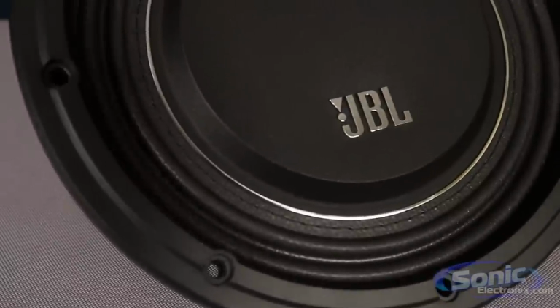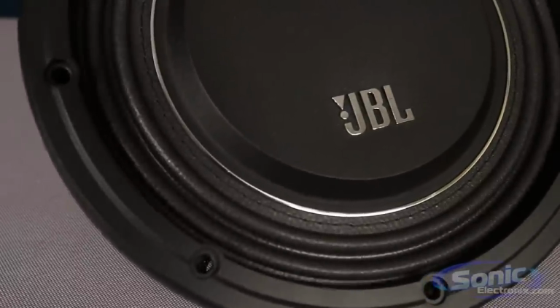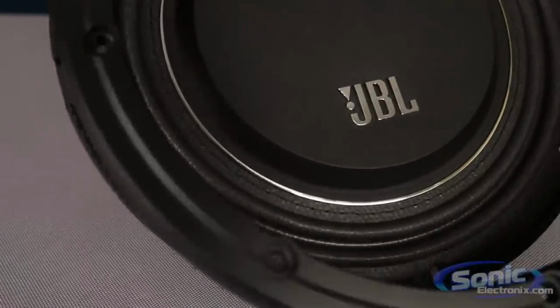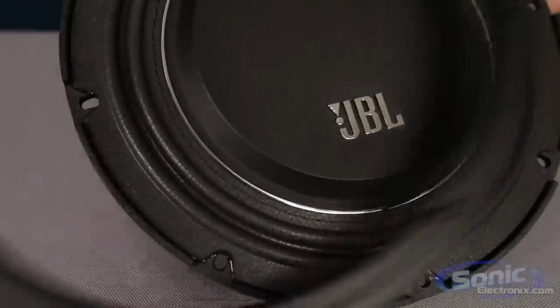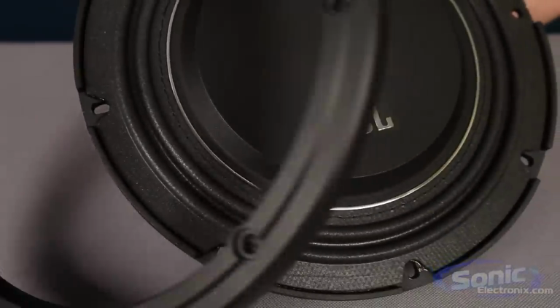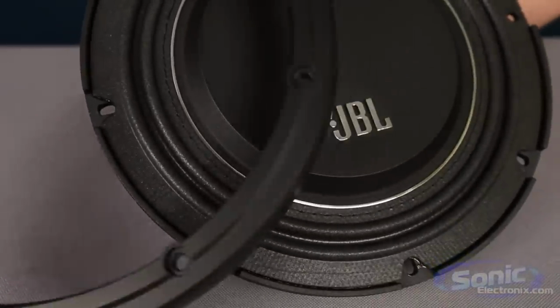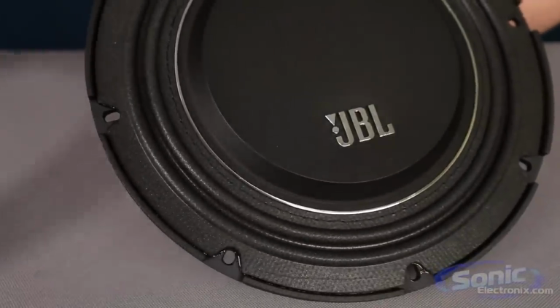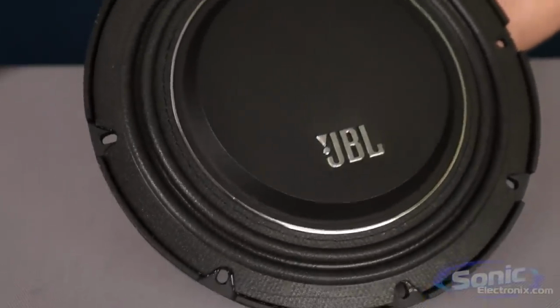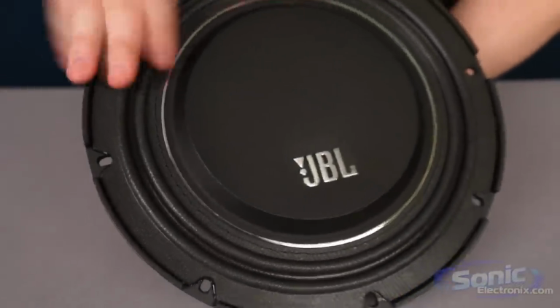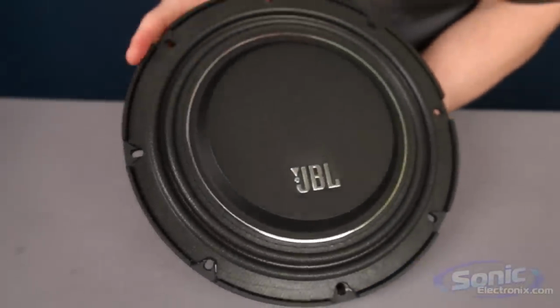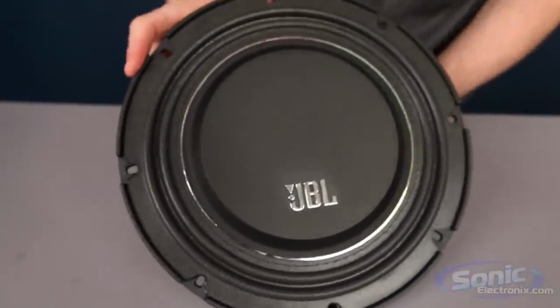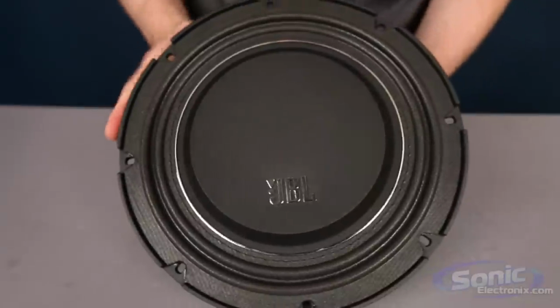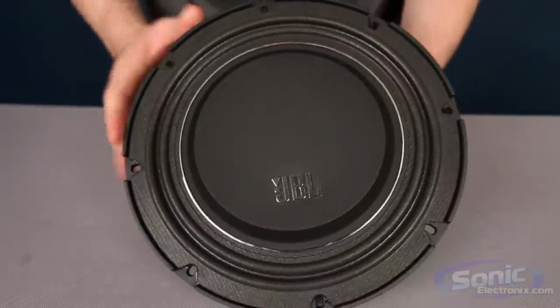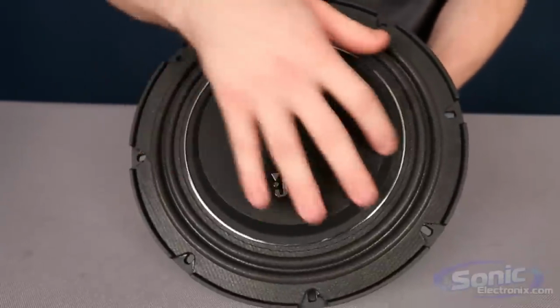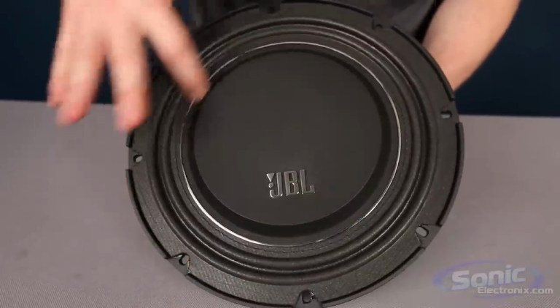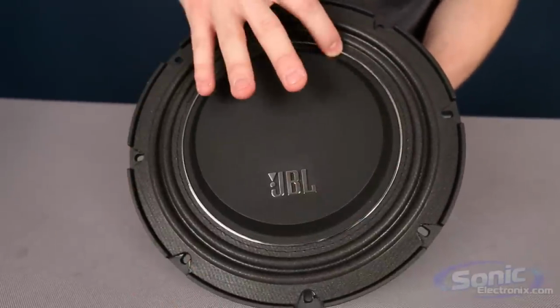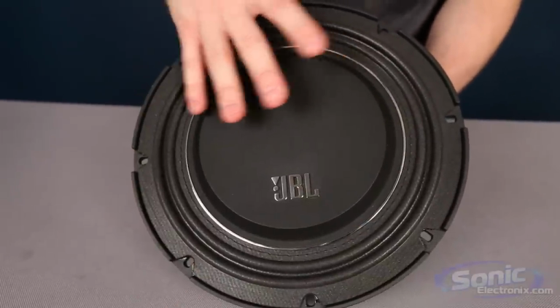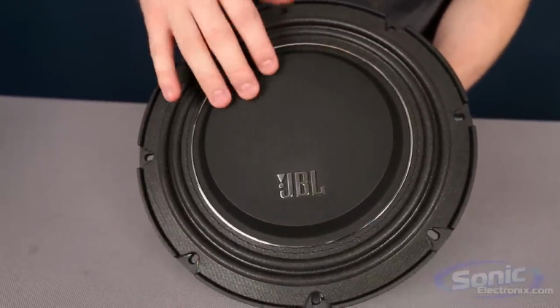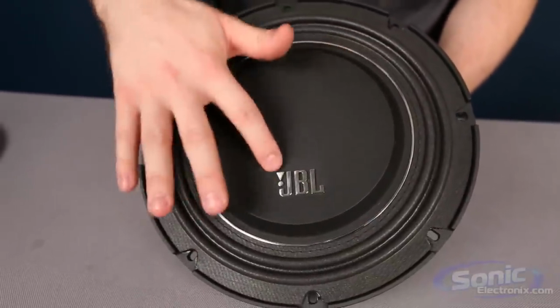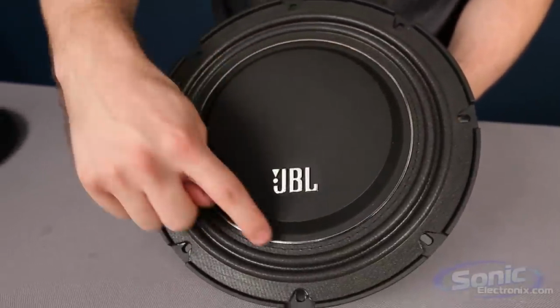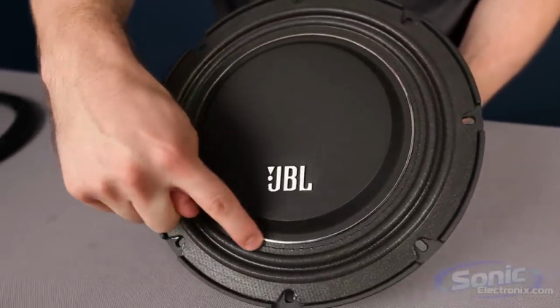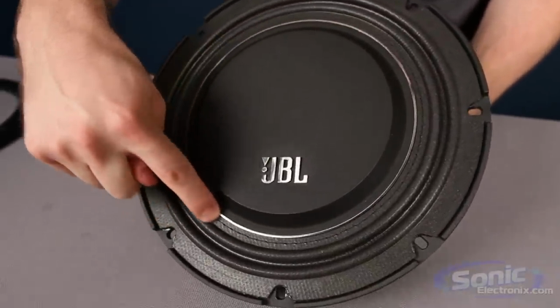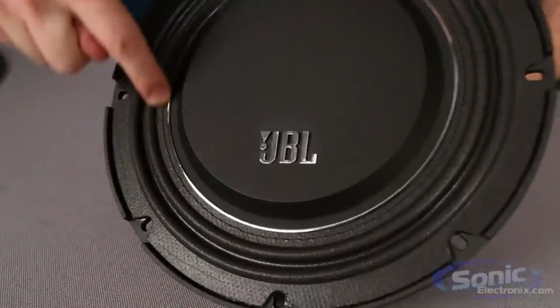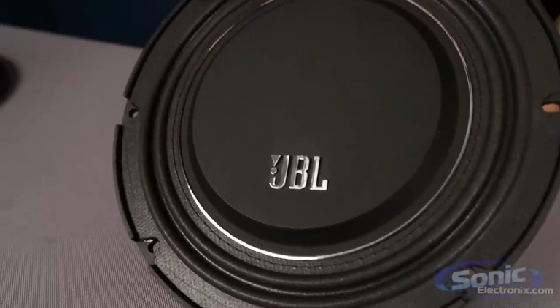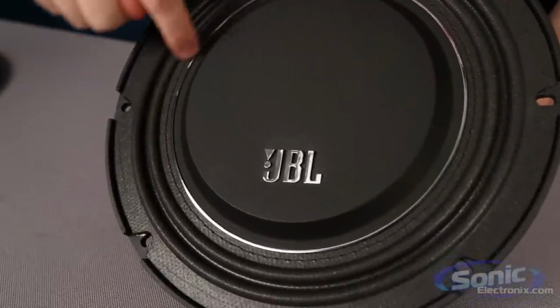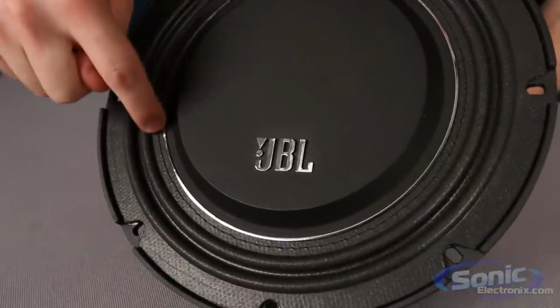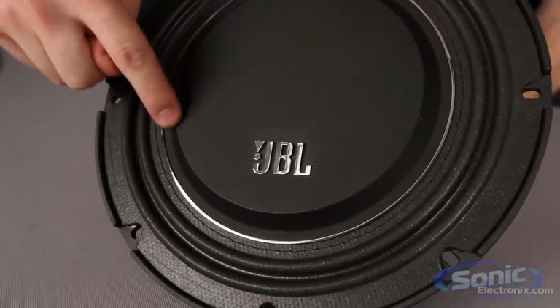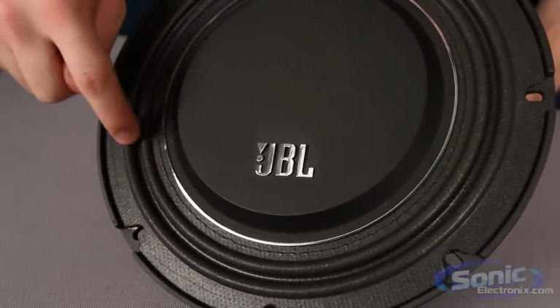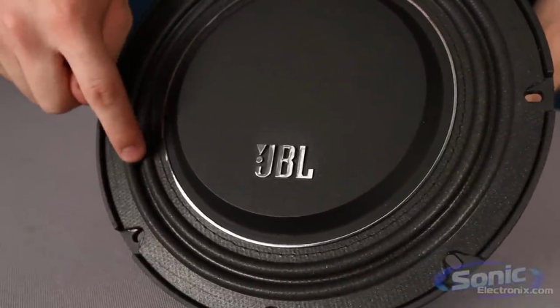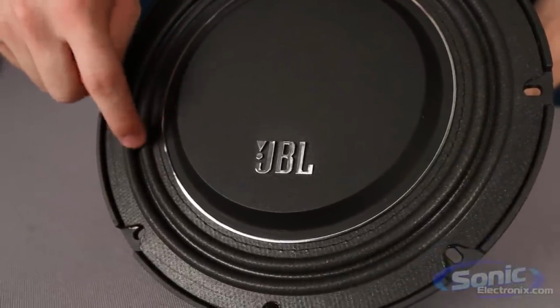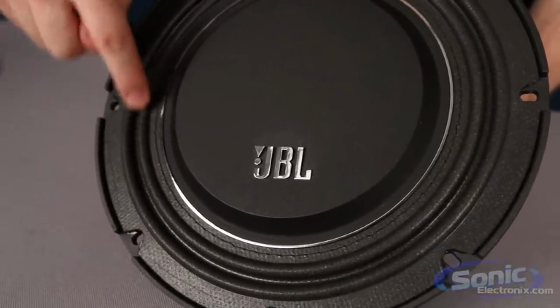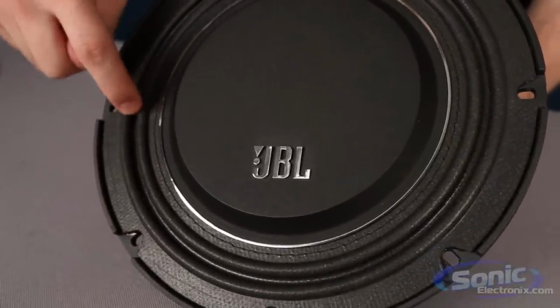You also have your trim ring right here, which I'm going to take off just so it's a little bit easier to see the woofer. Here you have your nice polypropylene cone, JBL logo, and some stitching around here connecting your cone to your surround.